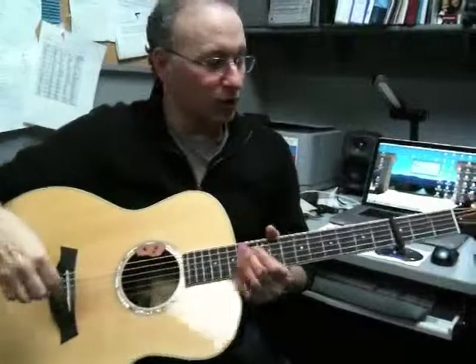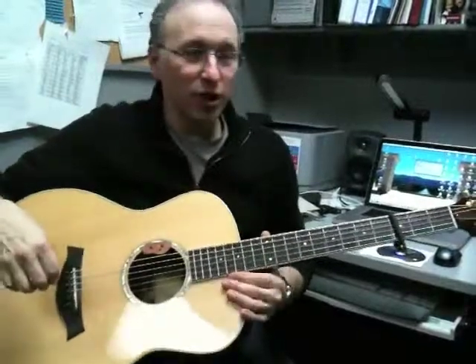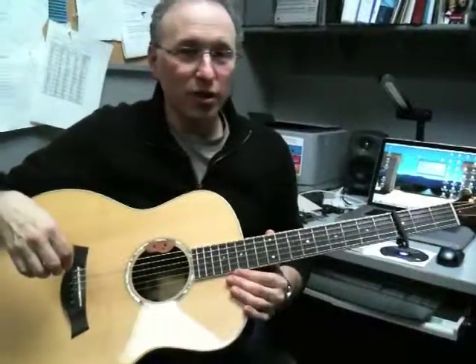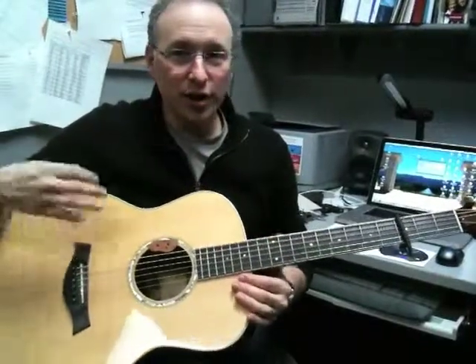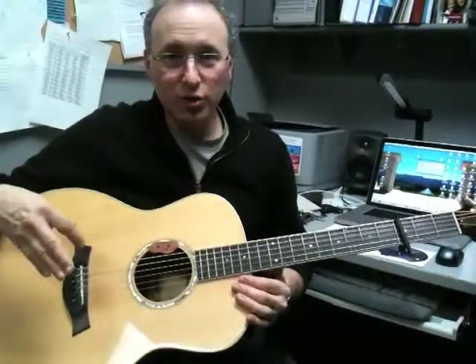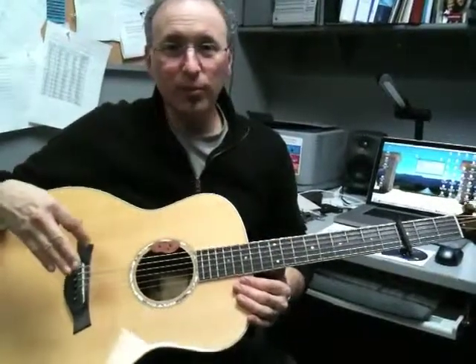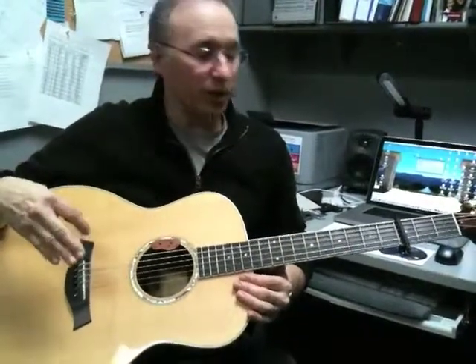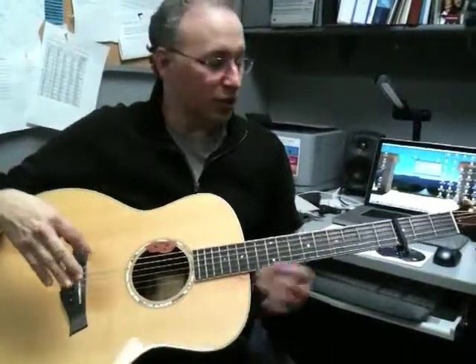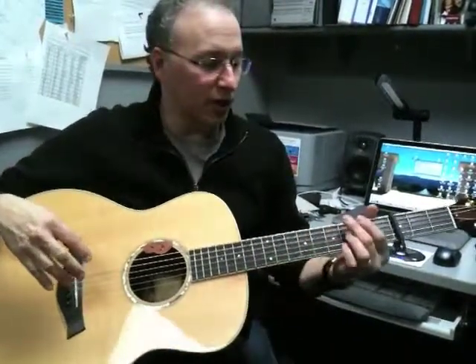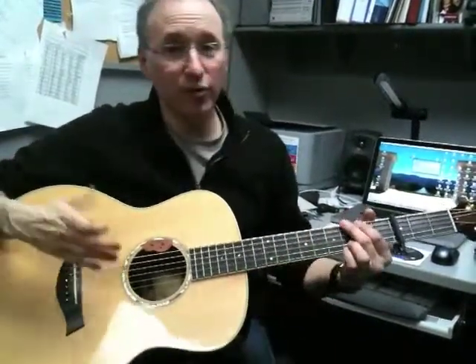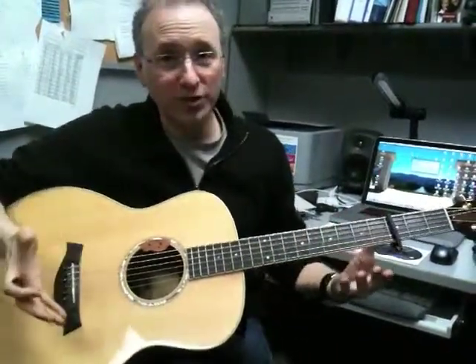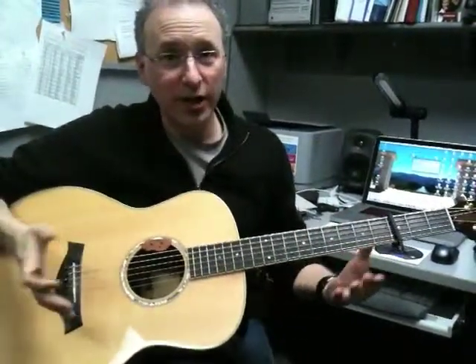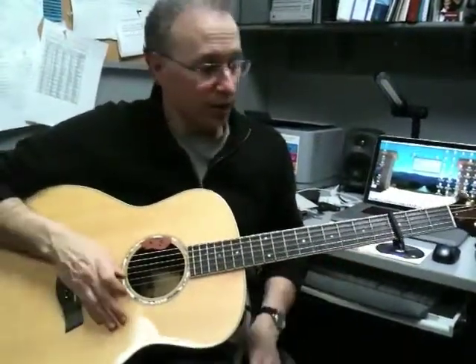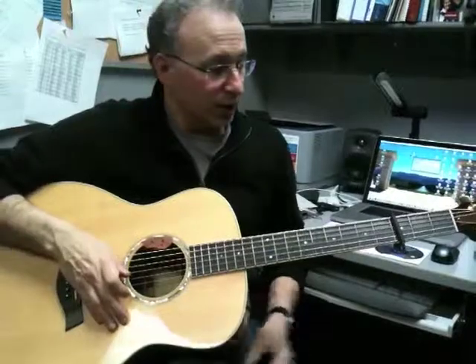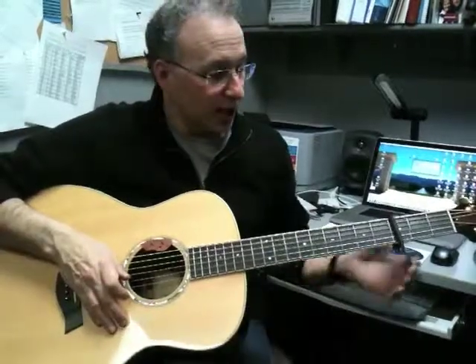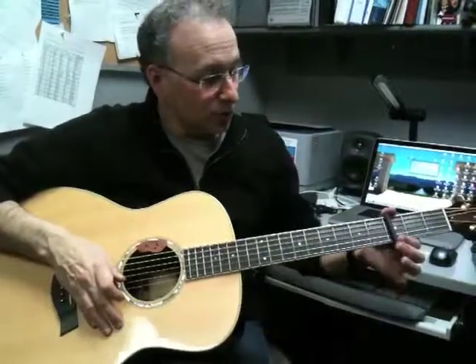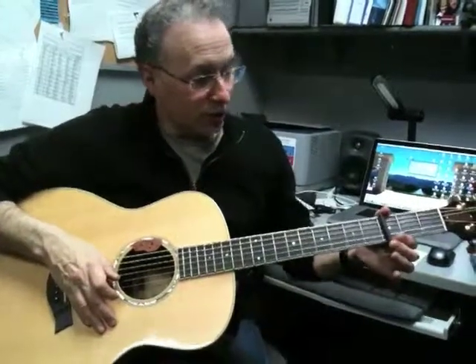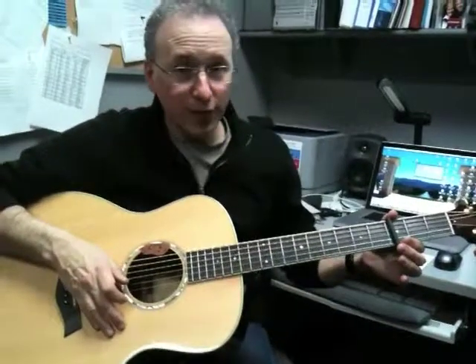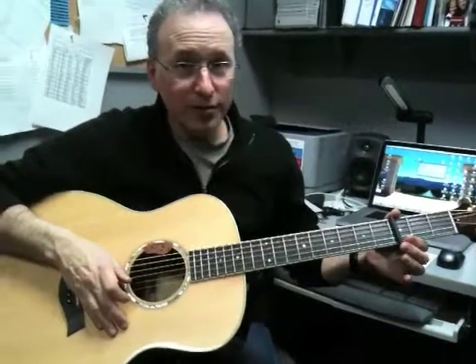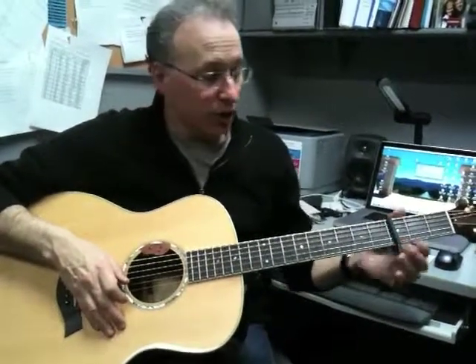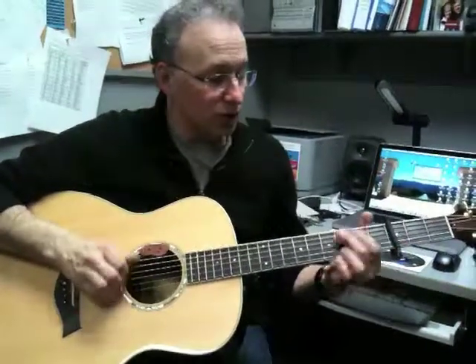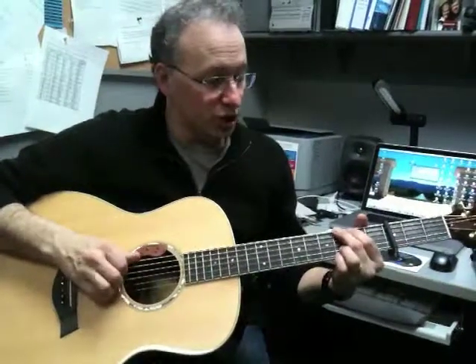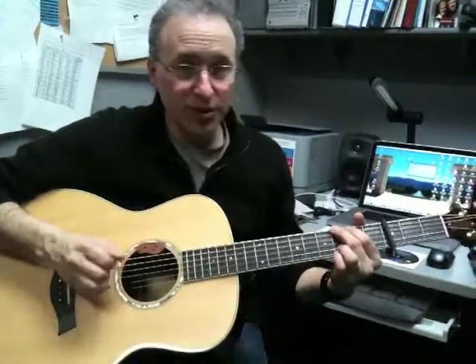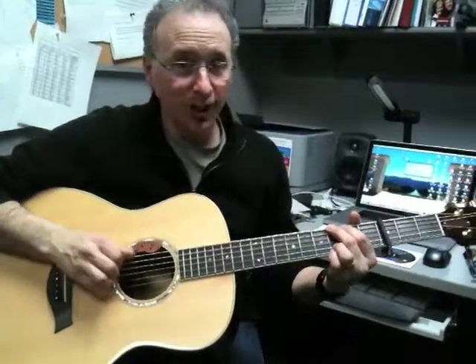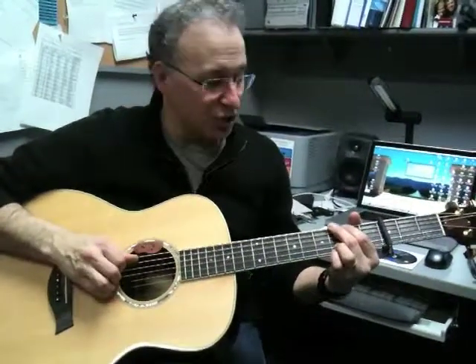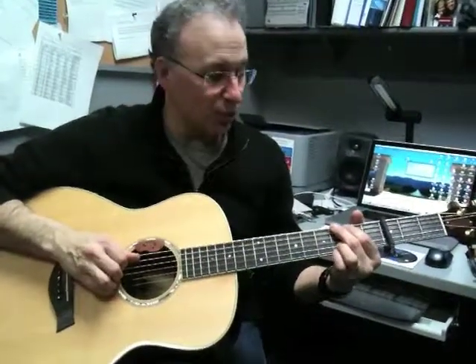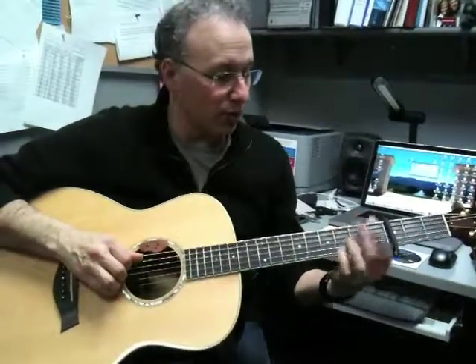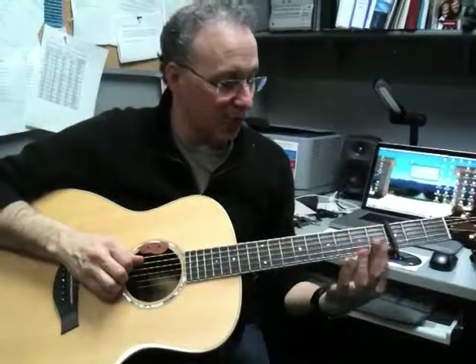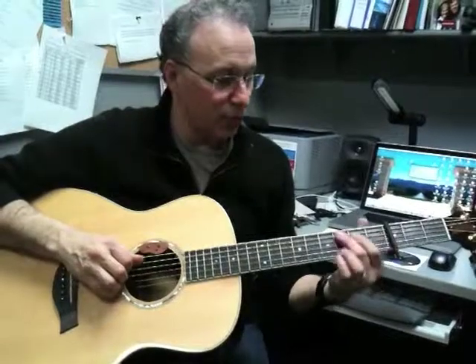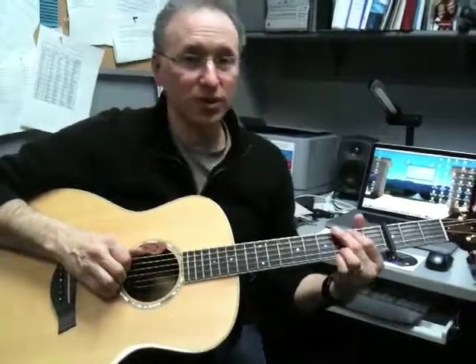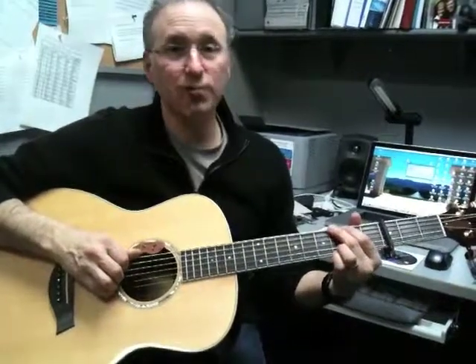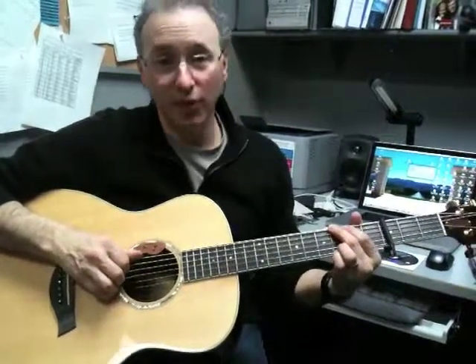We're going to do the hook that I use when I'm leading acoustic guitar for From the Inside Out. Capo is on the third fret, so we're going to use the G shapes, play it in G, but capo 3 puts us in Bb.